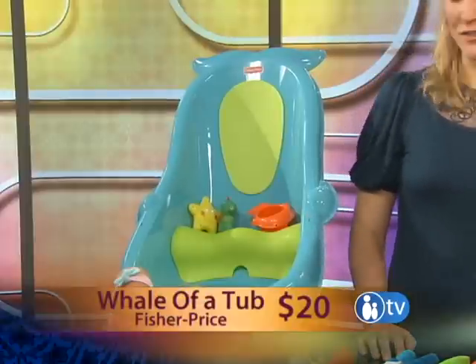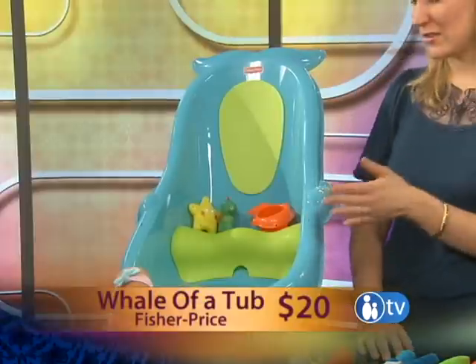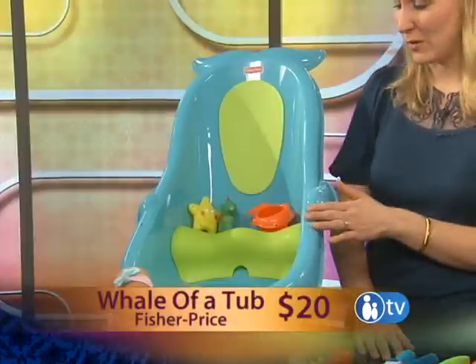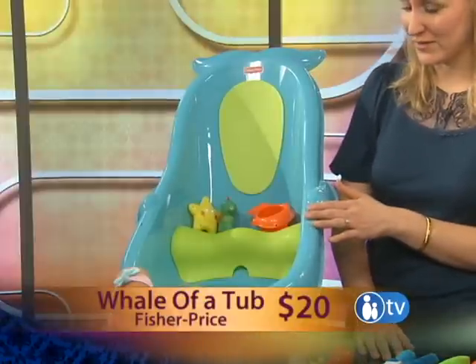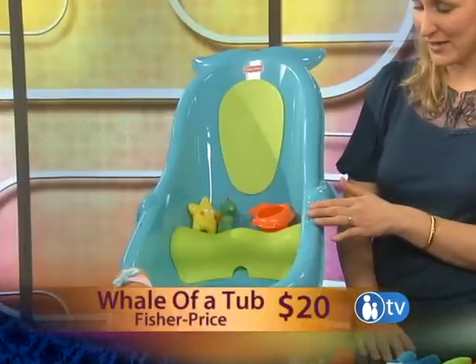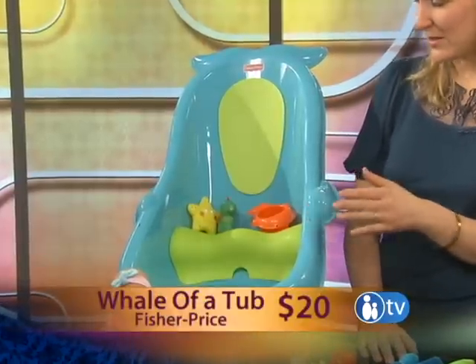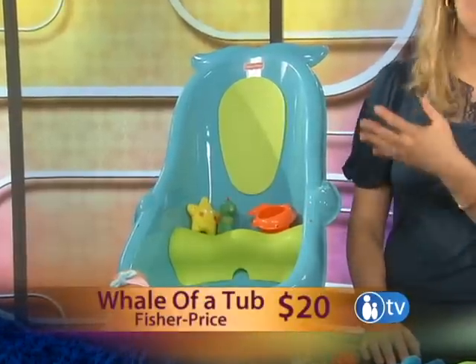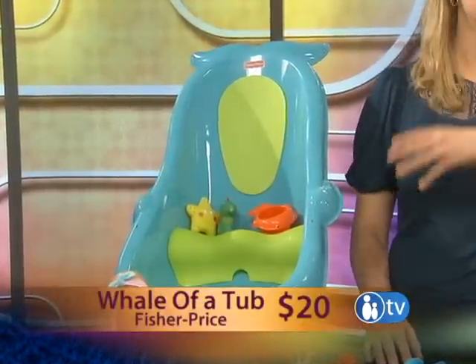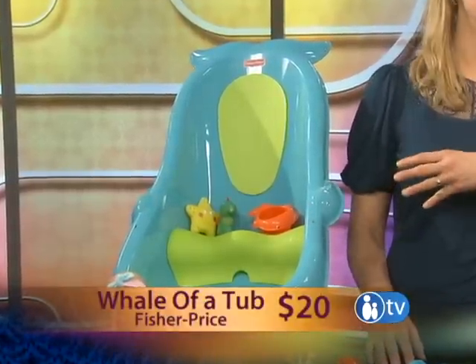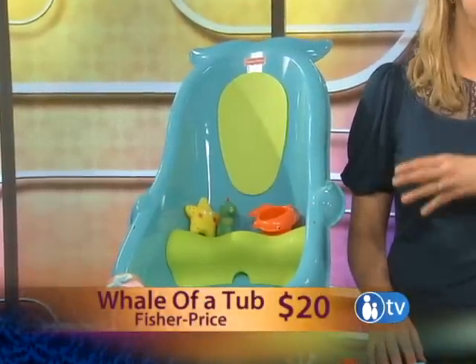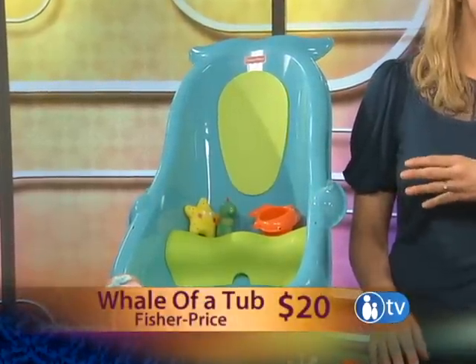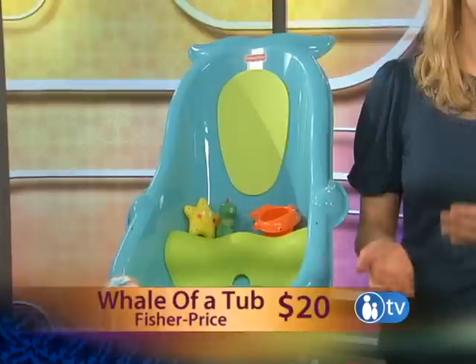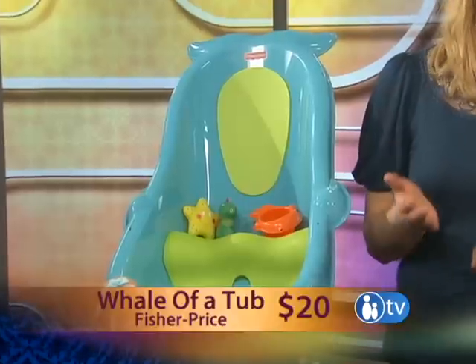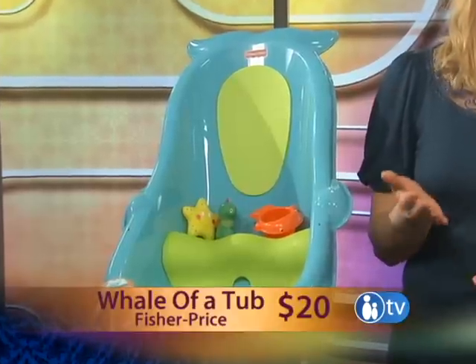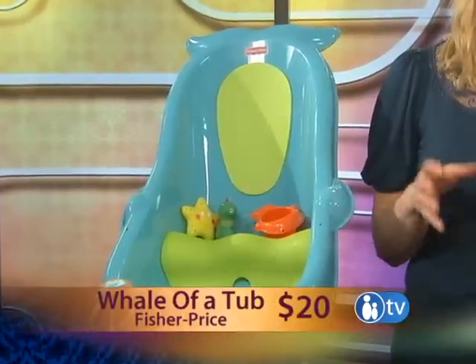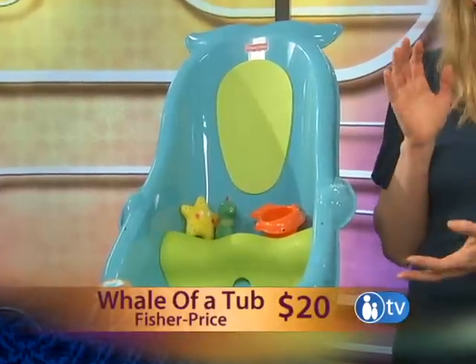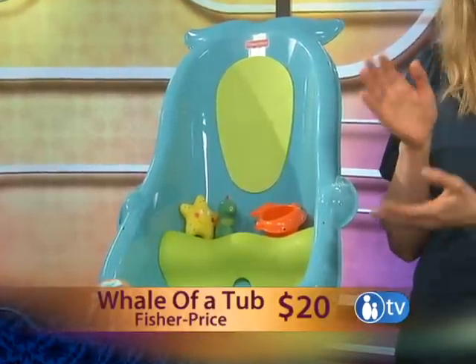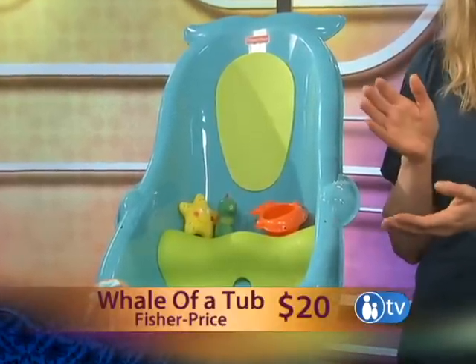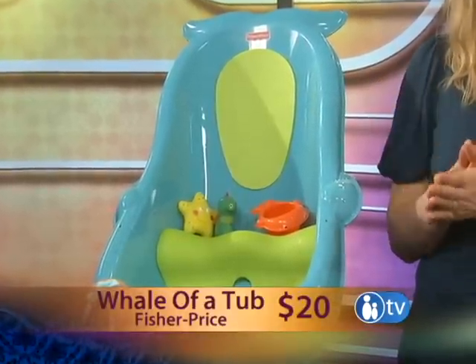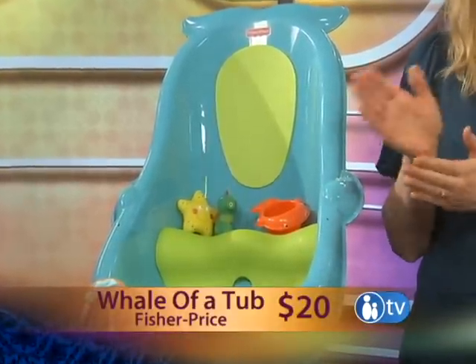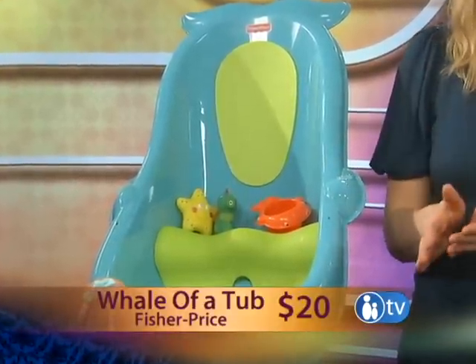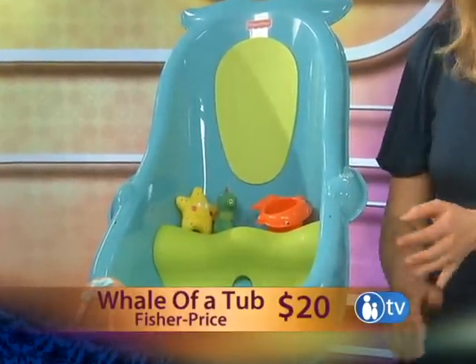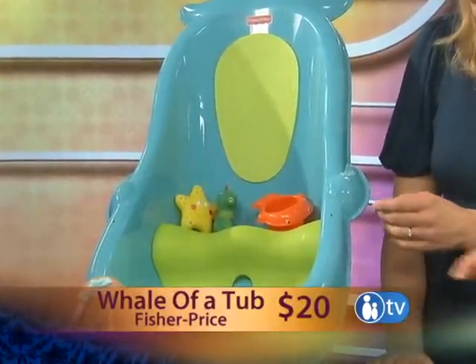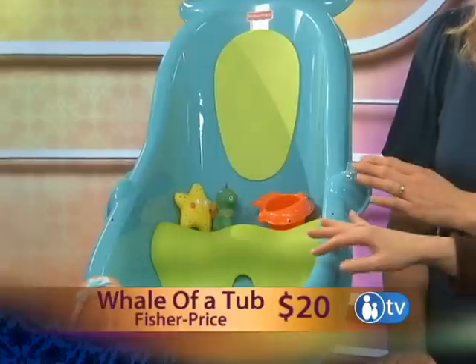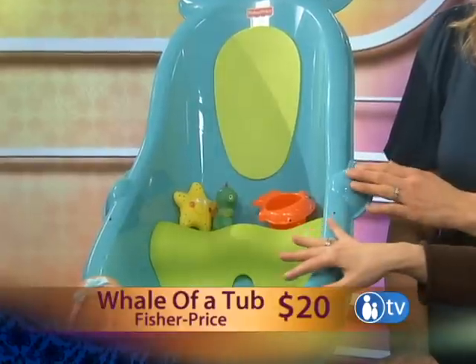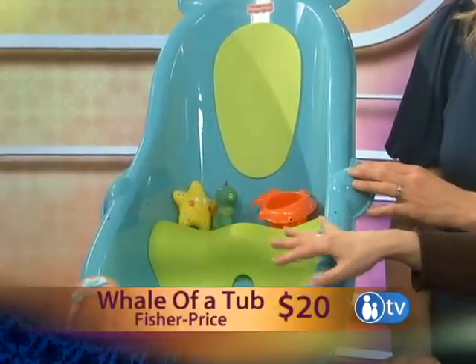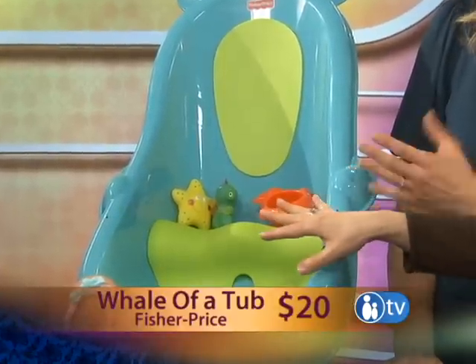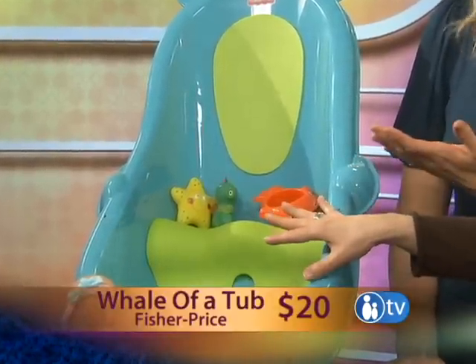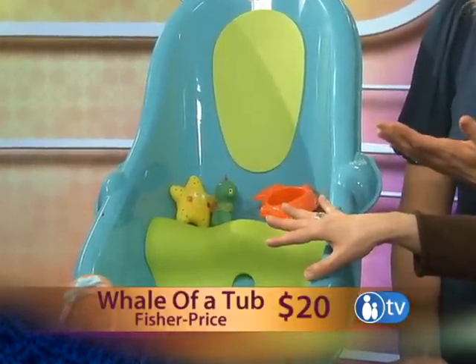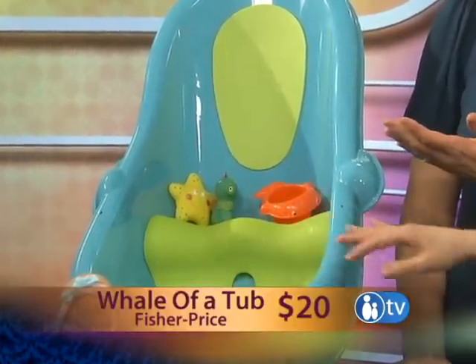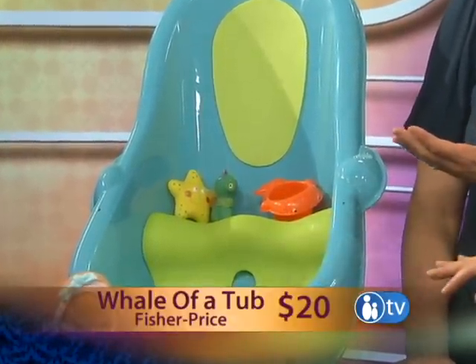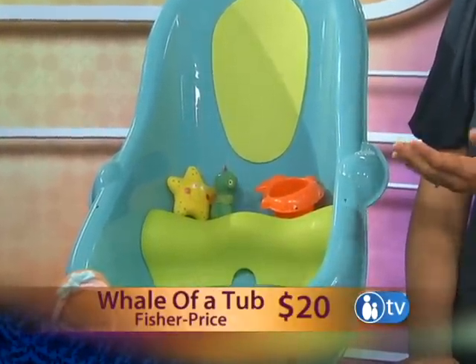Fisher Price's new Whale of a Tub — where you want to start a baby is an infant tub because they can't really sit up yet in a big tub. So you get an infant tub. They fit in there really well, about six months and younger. Does this grow with you? Because it looks like it could be pretty big. You could definitely use it on a baby who's older than six months as well.